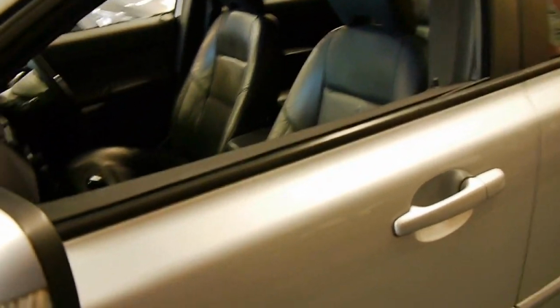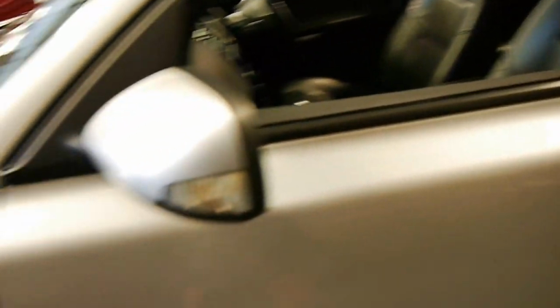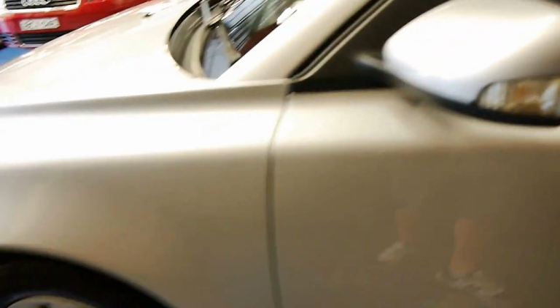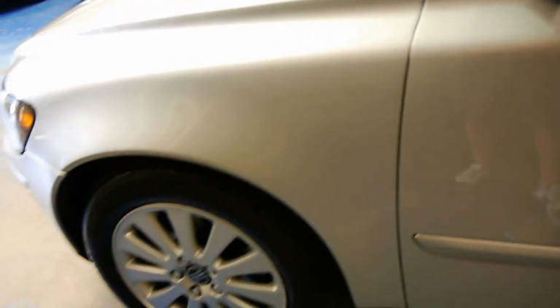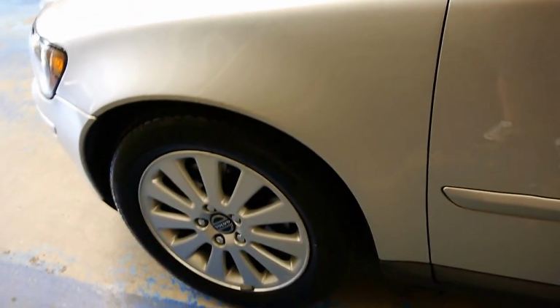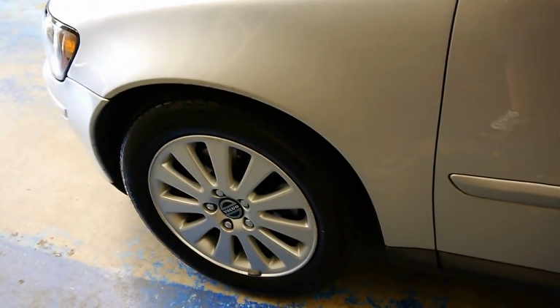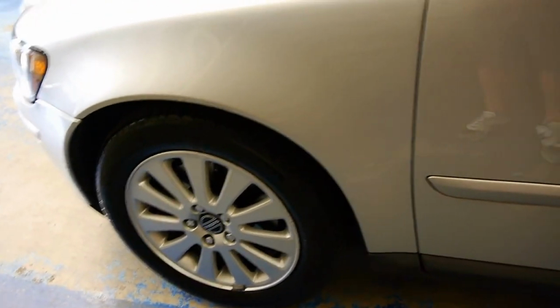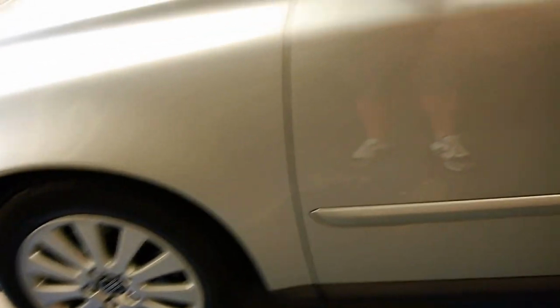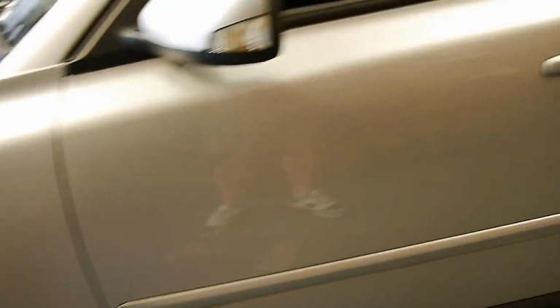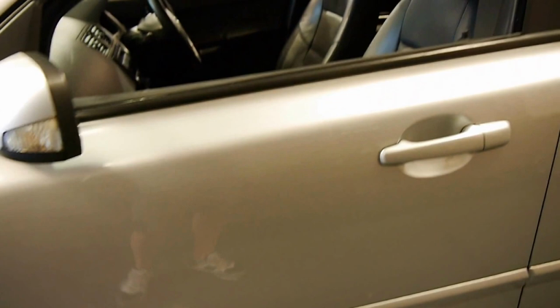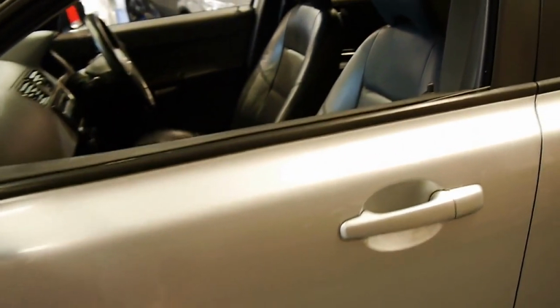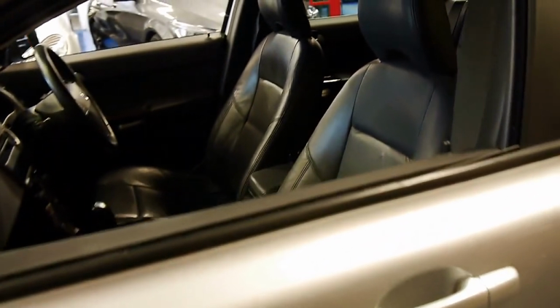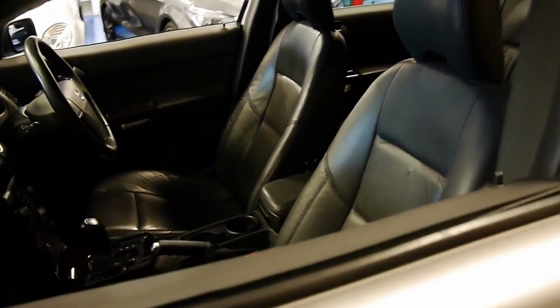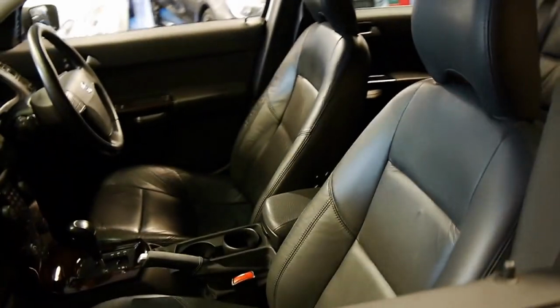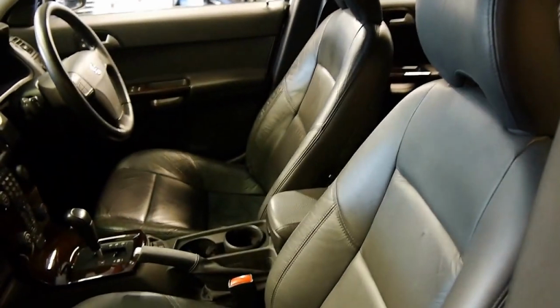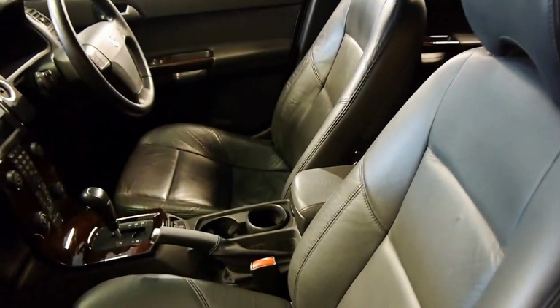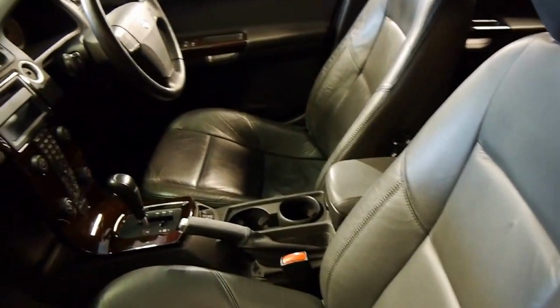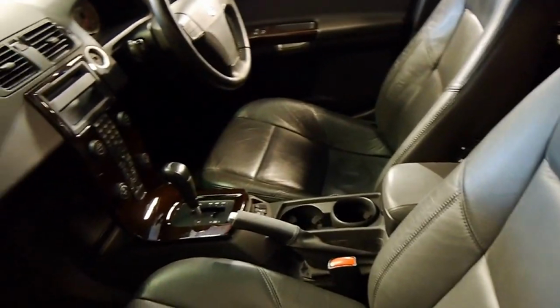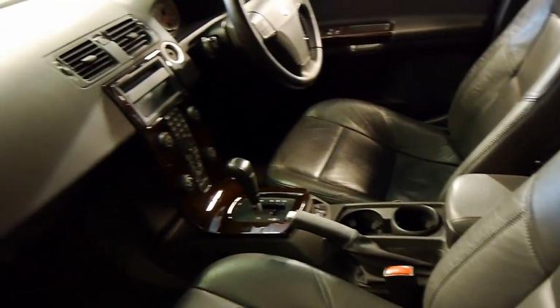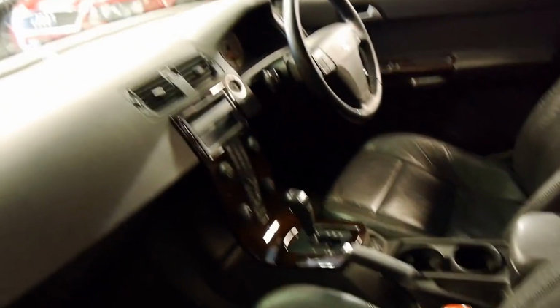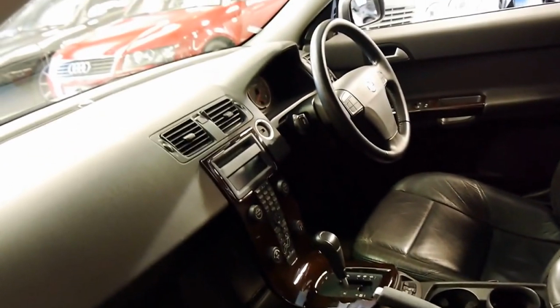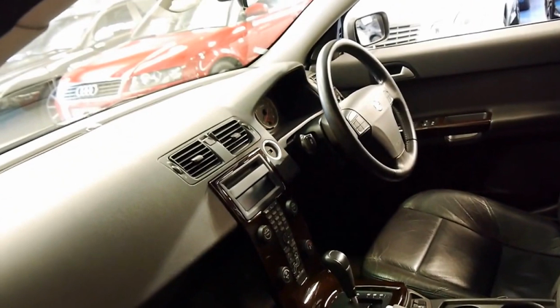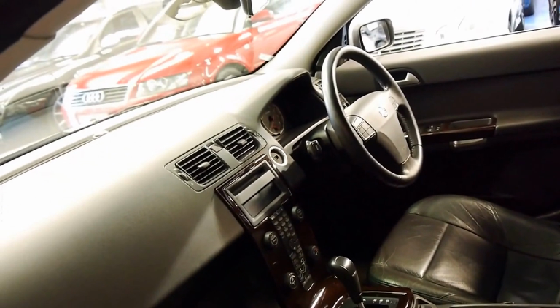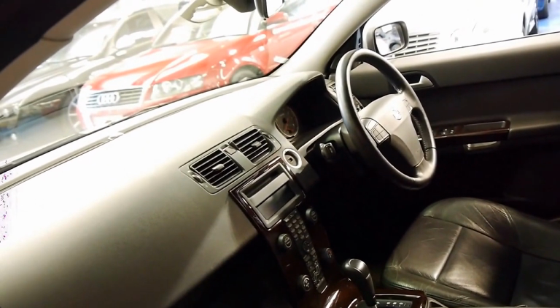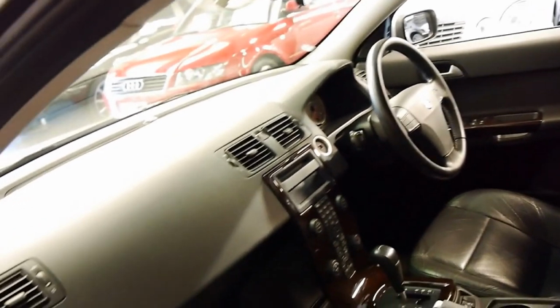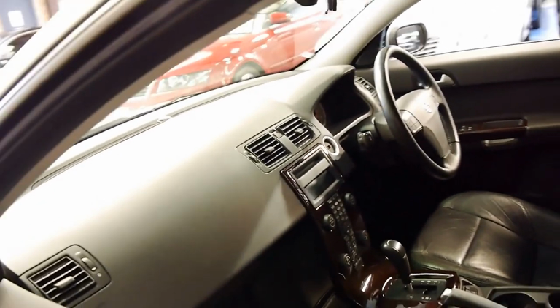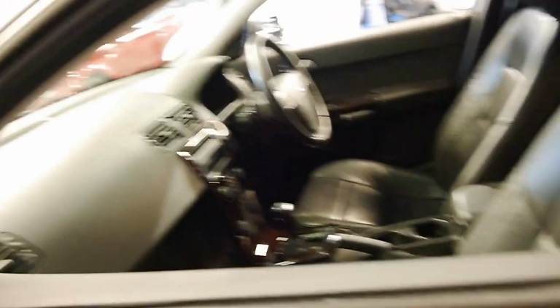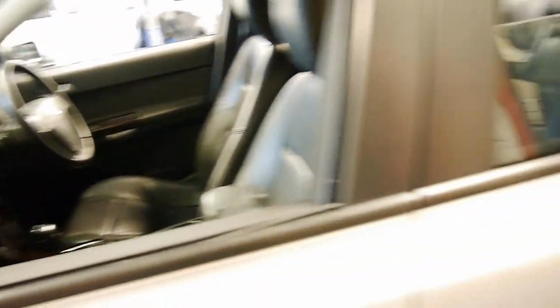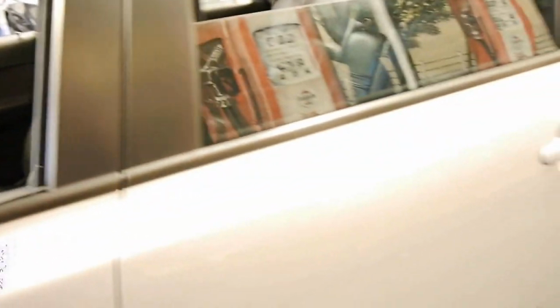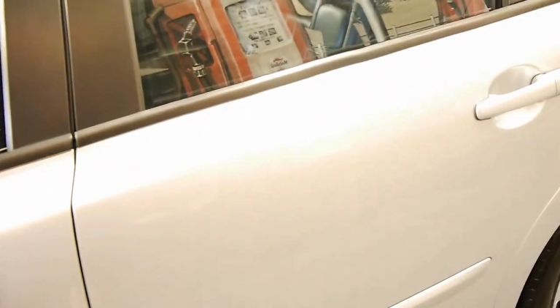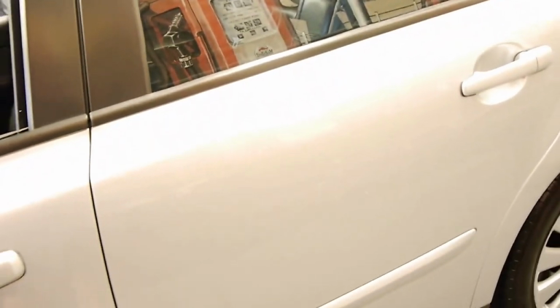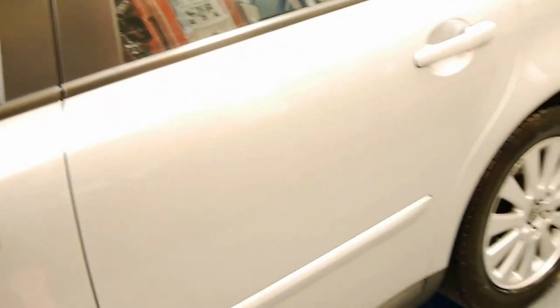This is the limited edition model with the lovely alloy wheels, a nice set of Pirelli tyres, a full proper leather interior, woodgrain dash, and it's only done 100,000 kilometres since 2004.